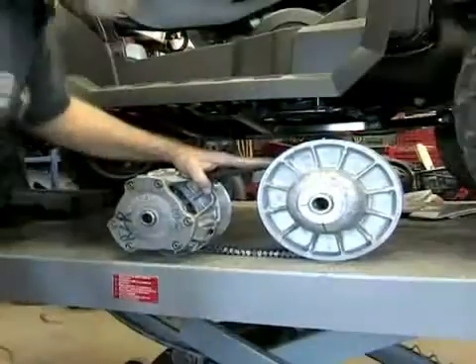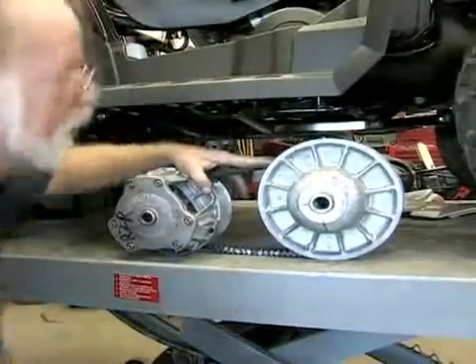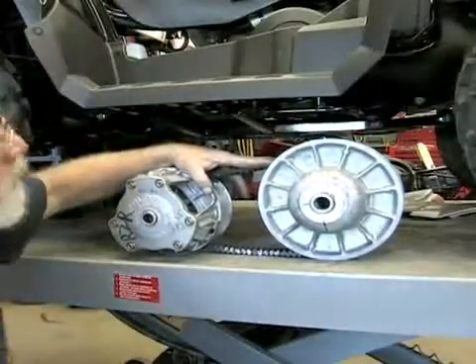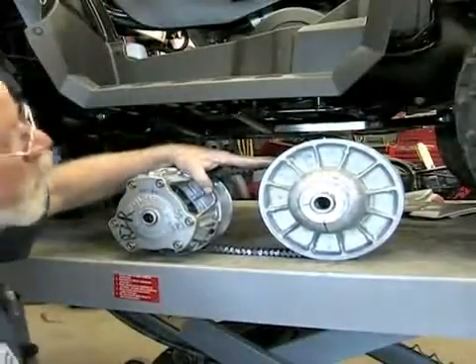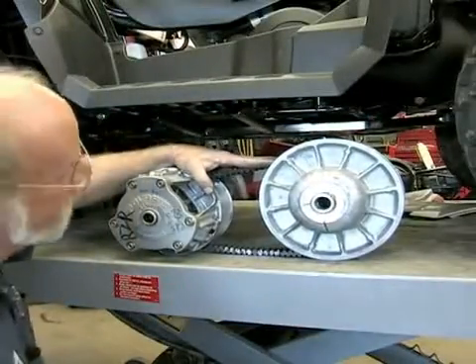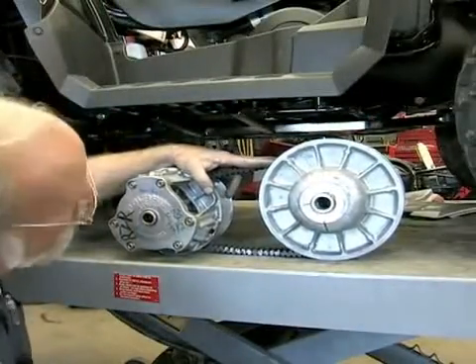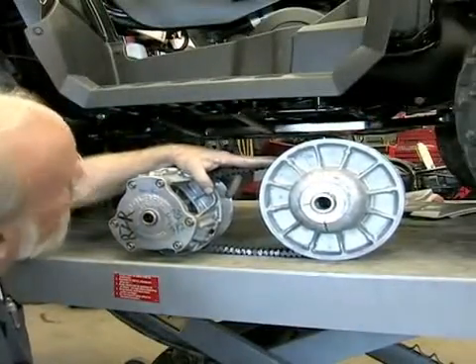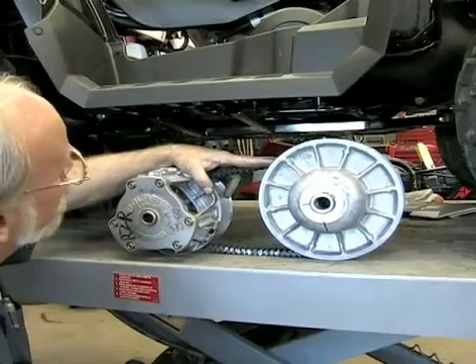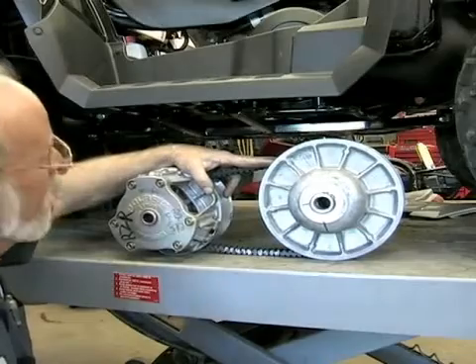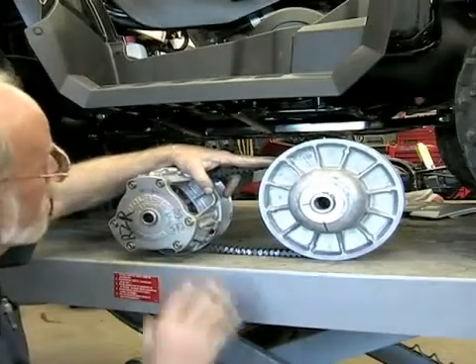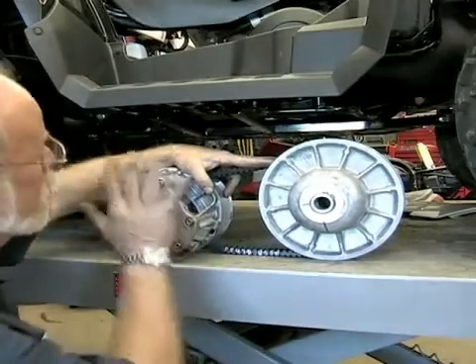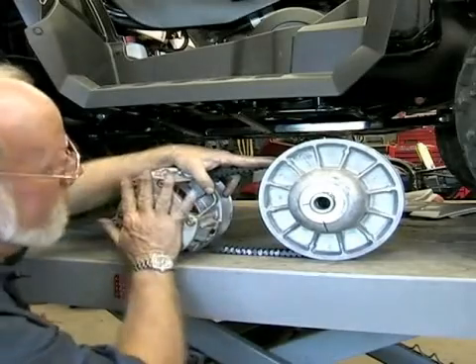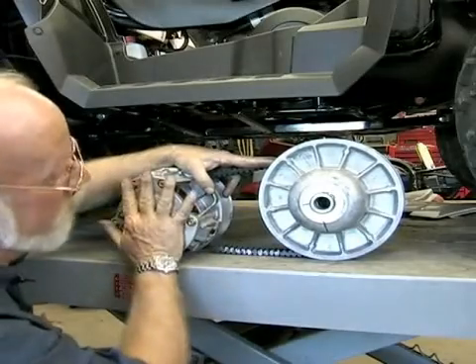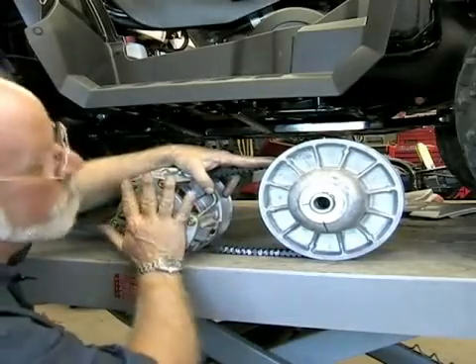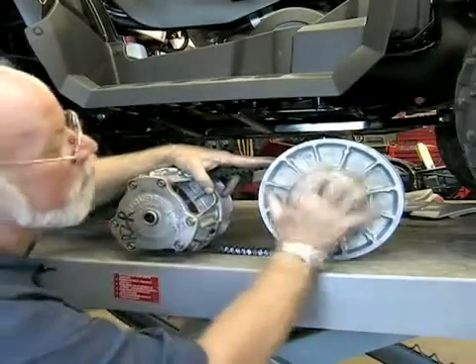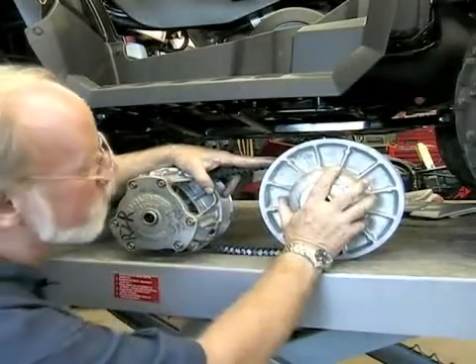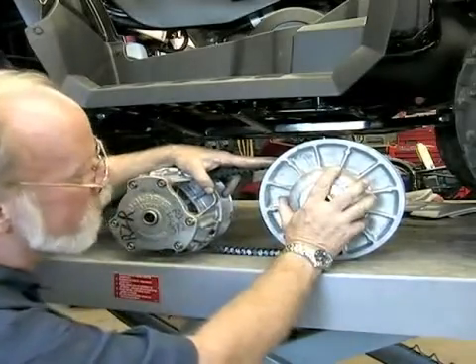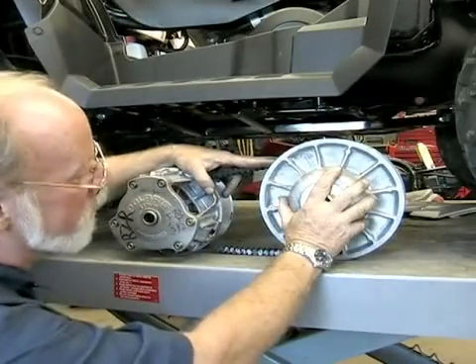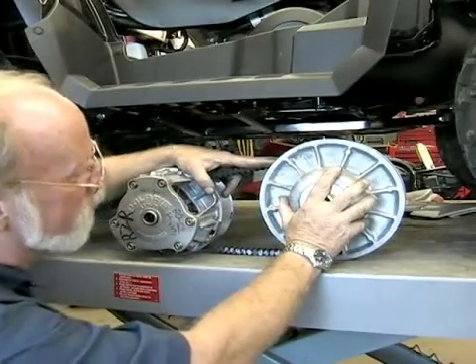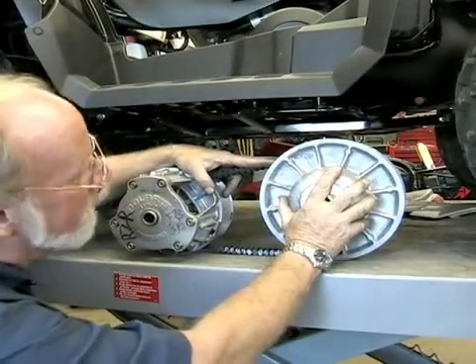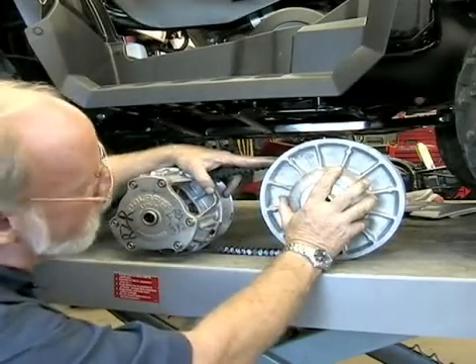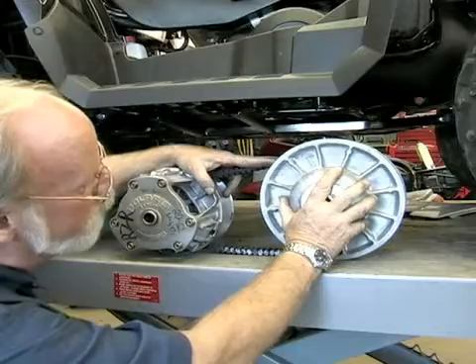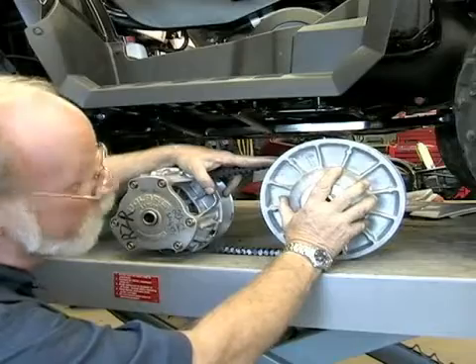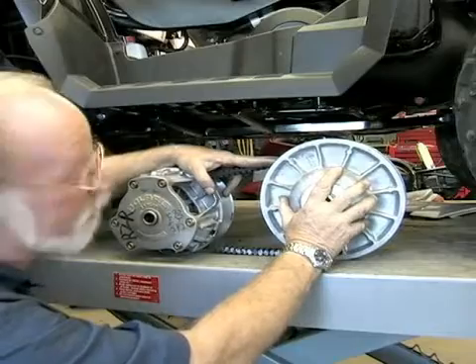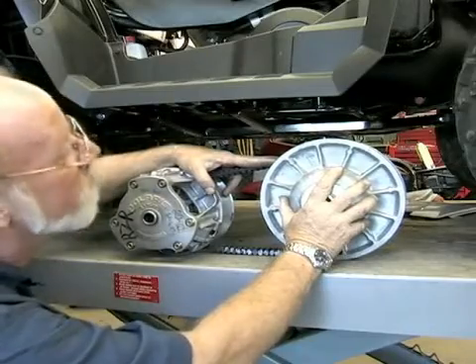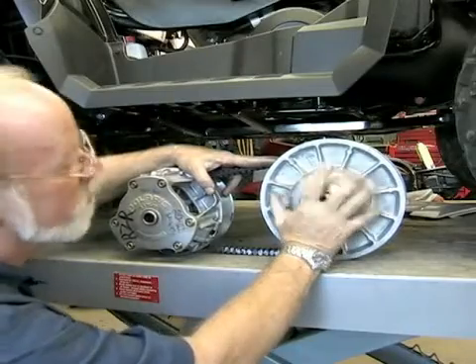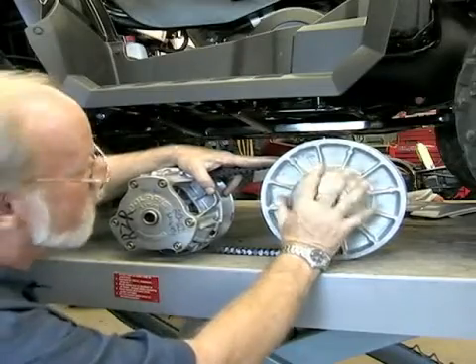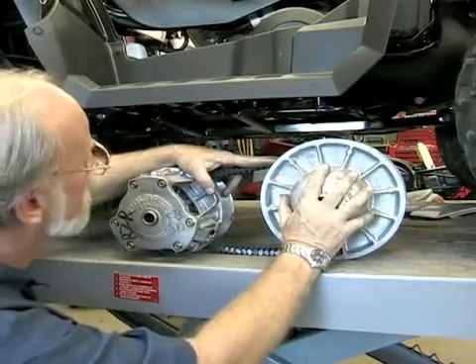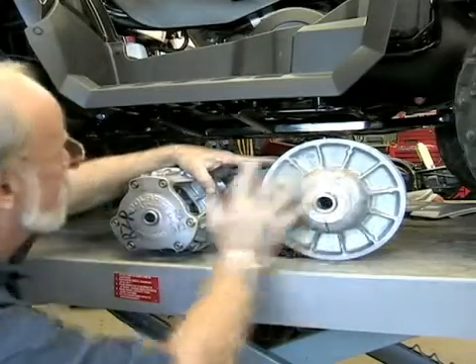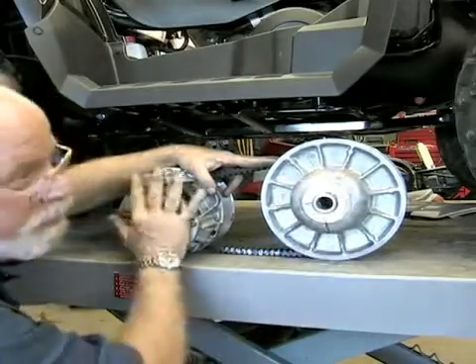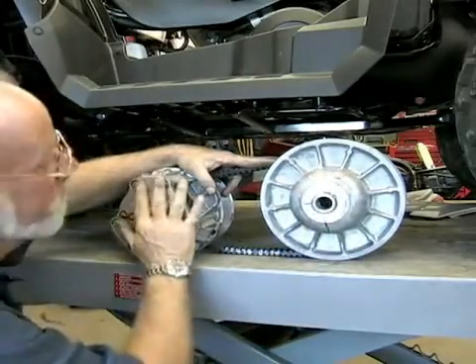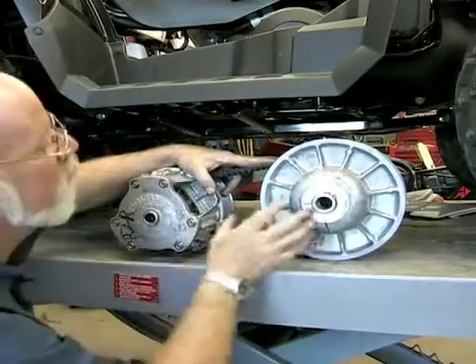On the Polaris, this is what you would find inside the cover. This is the front clutch that goes on the motor. This is the rear clutch that goes on the input on the final drive. This is called the driven clutch. This is called the drive clutch.